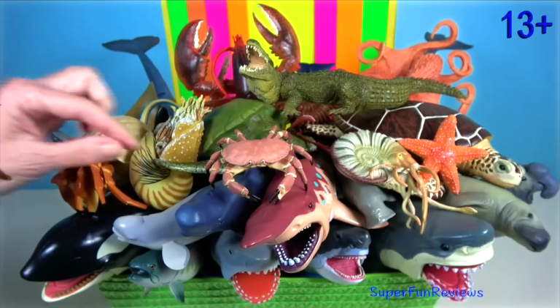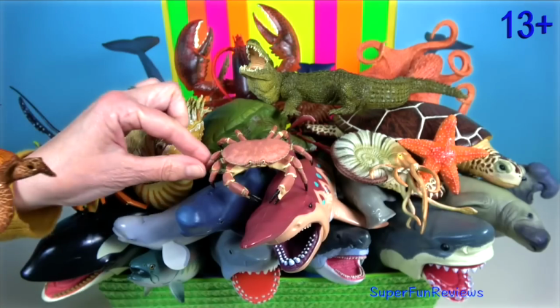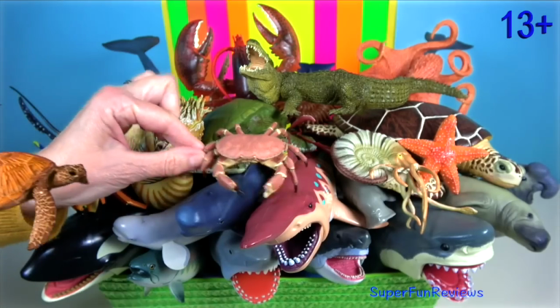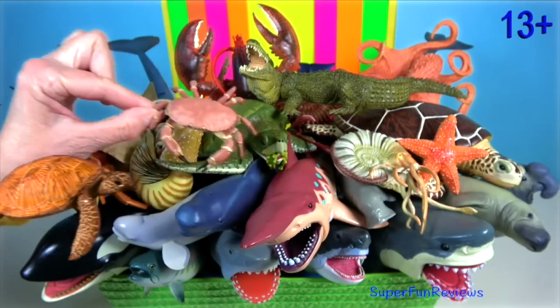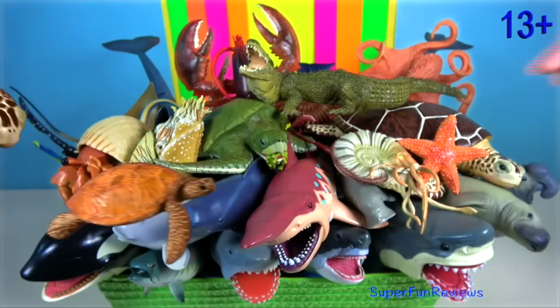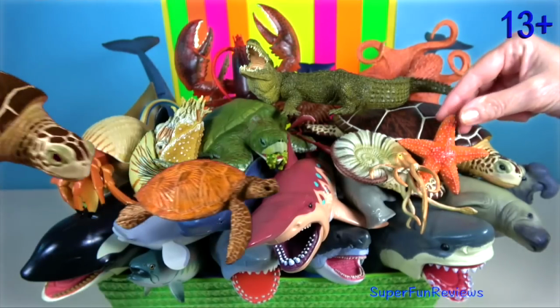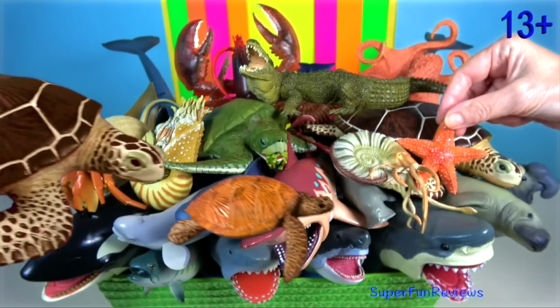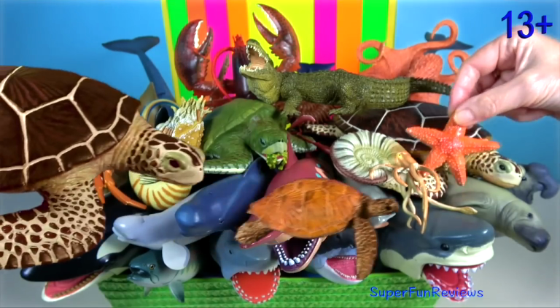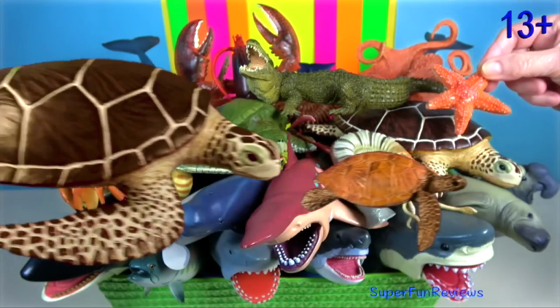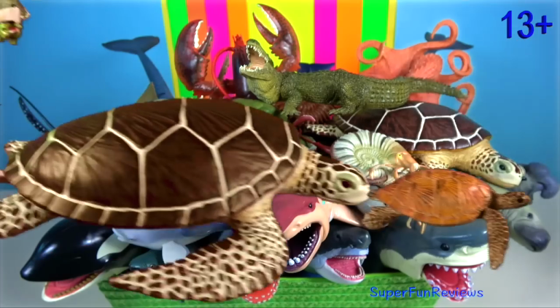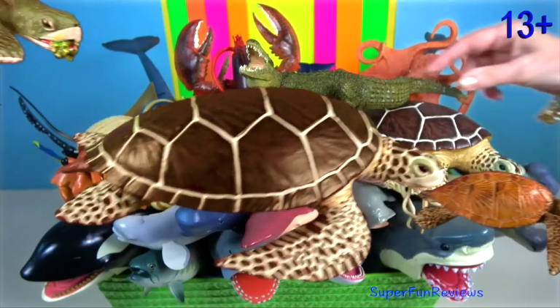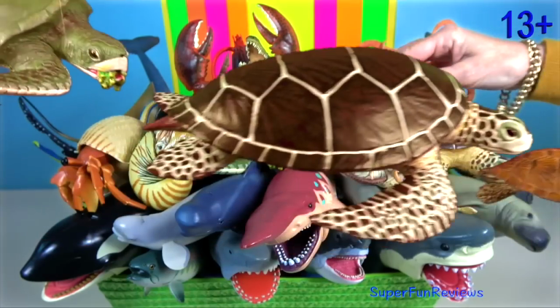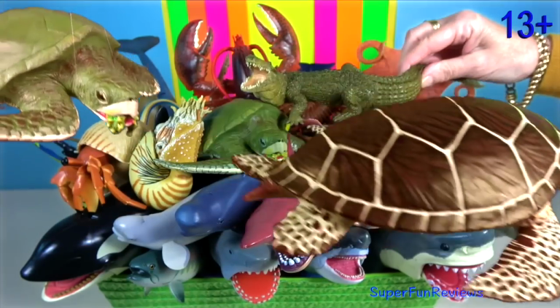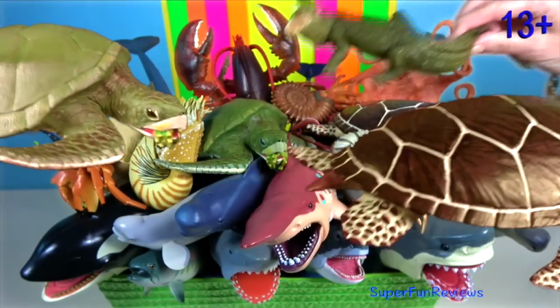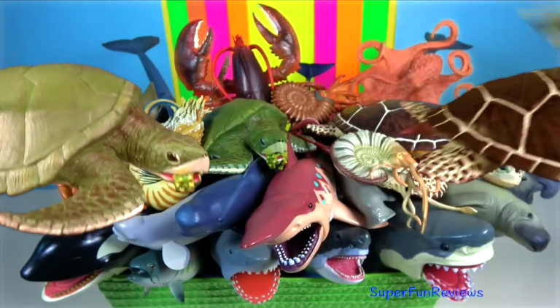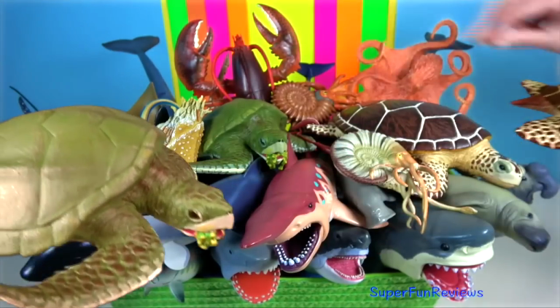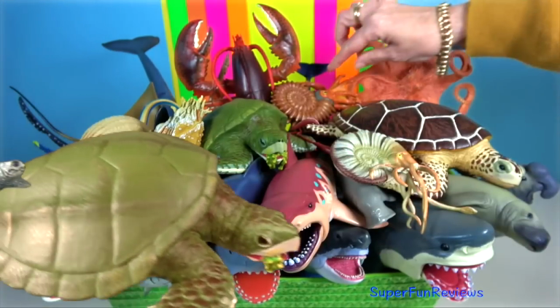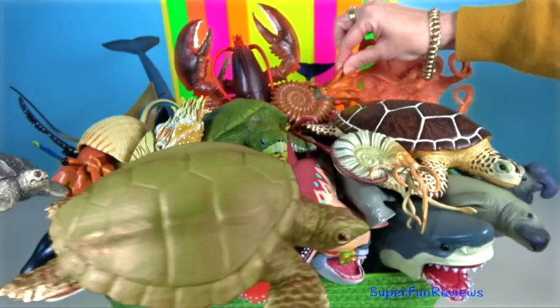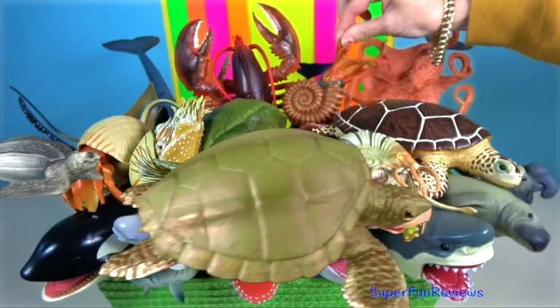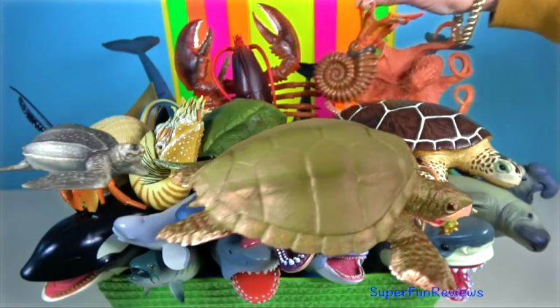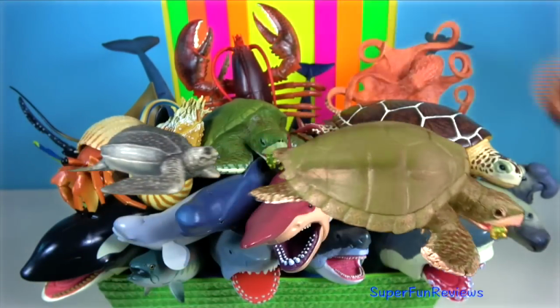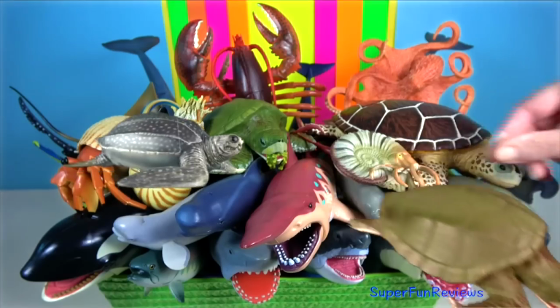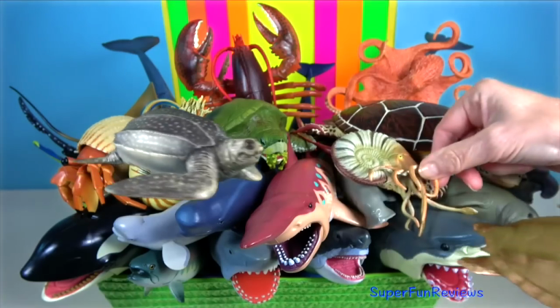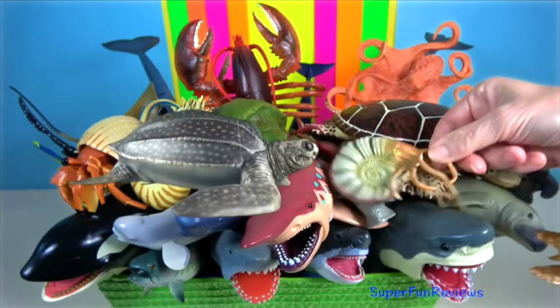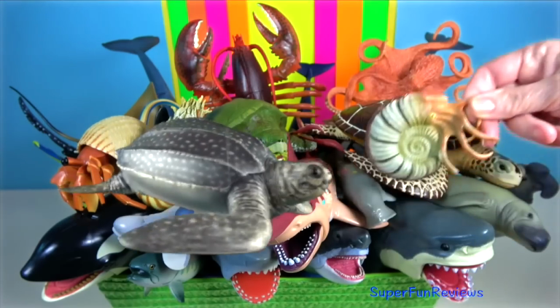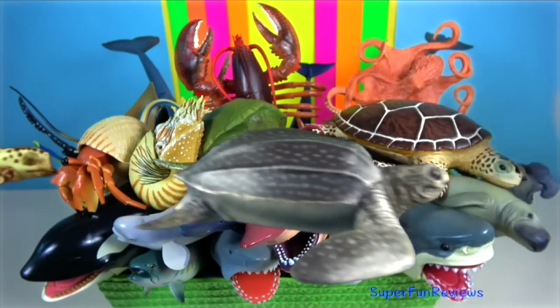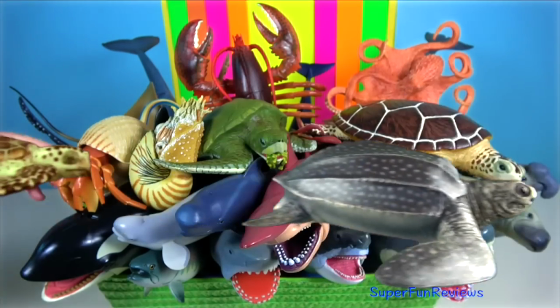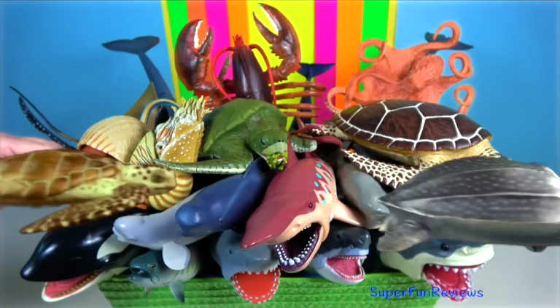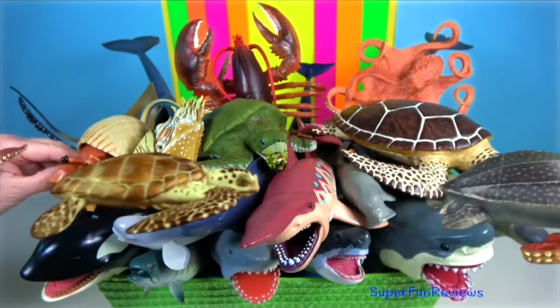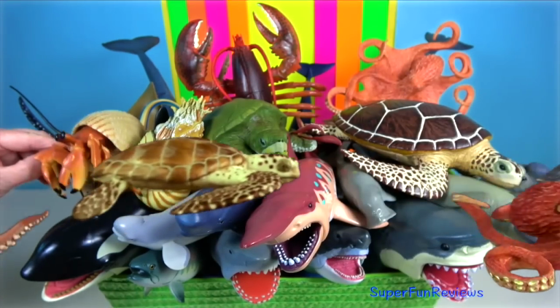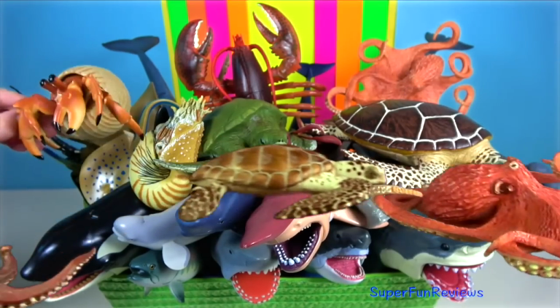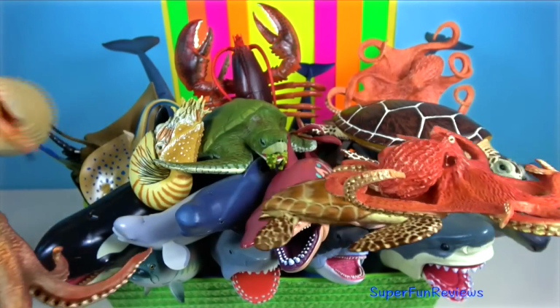Hey guys, it's Kerri. Love all the bright colours of all the different sea animals. Let me know what your favourite sea animal is.